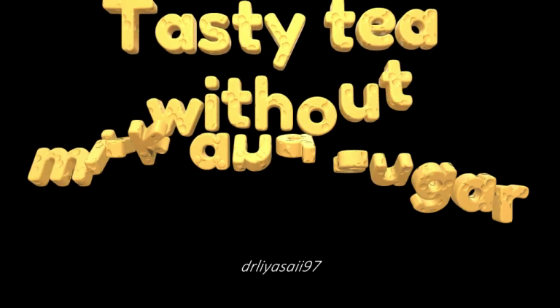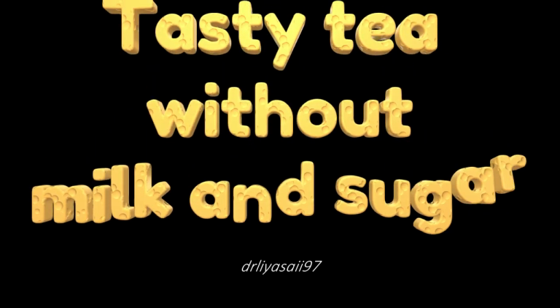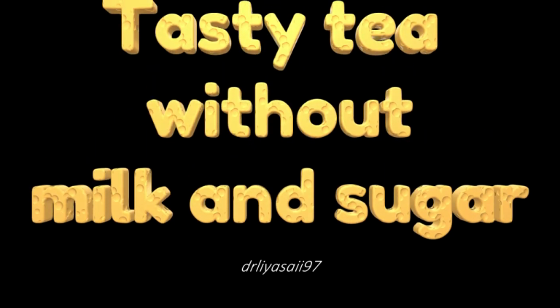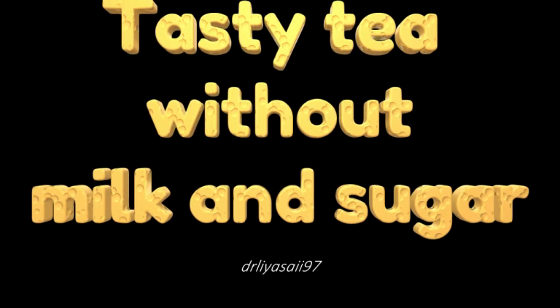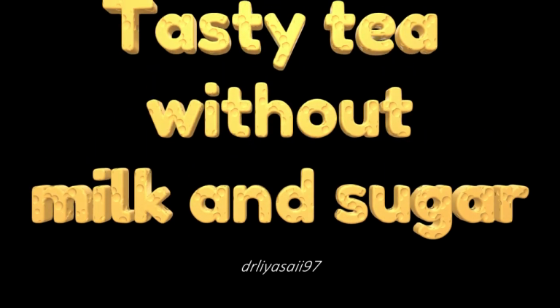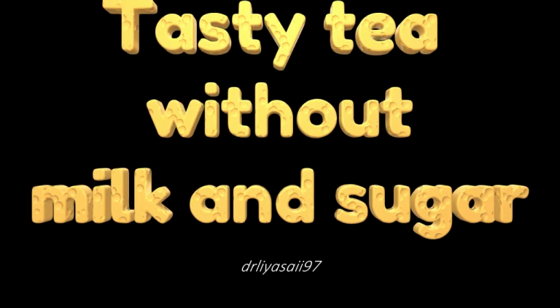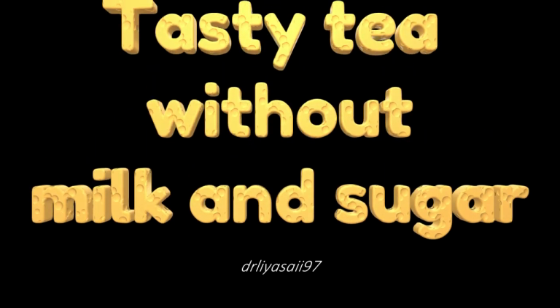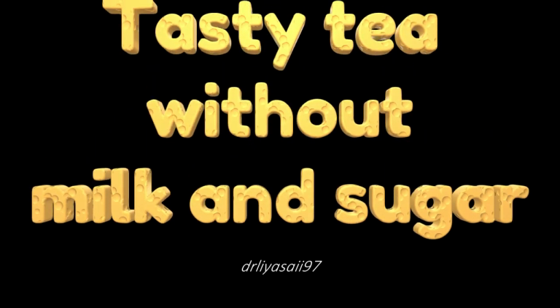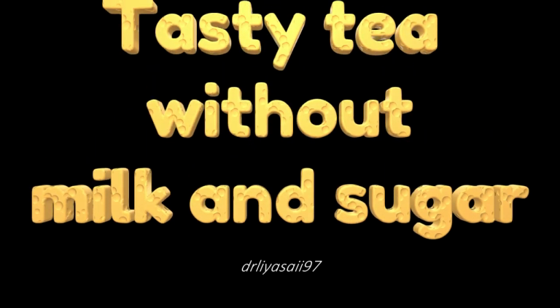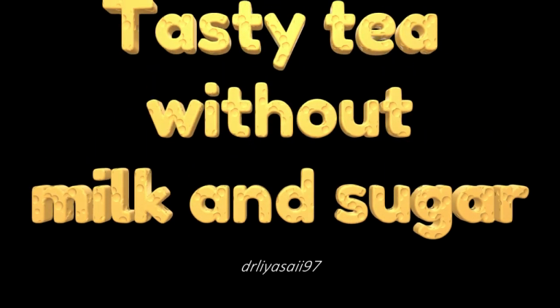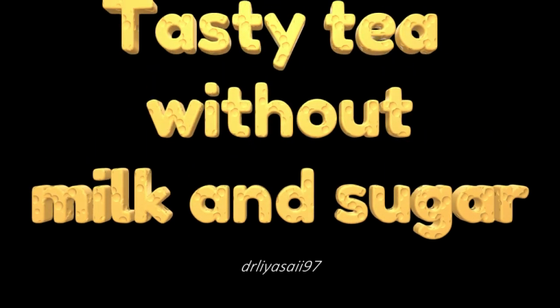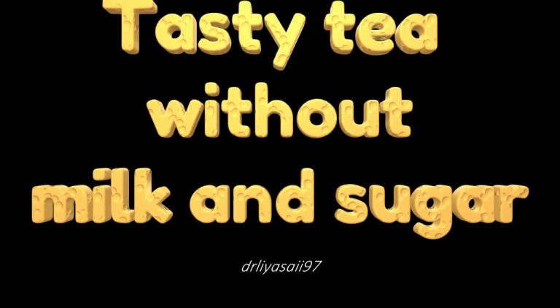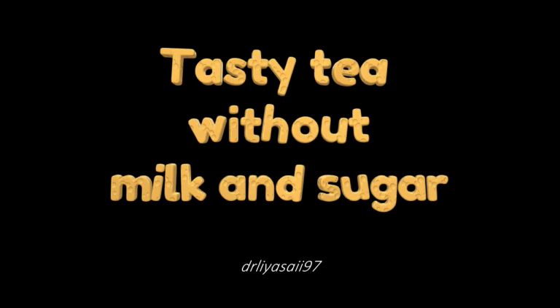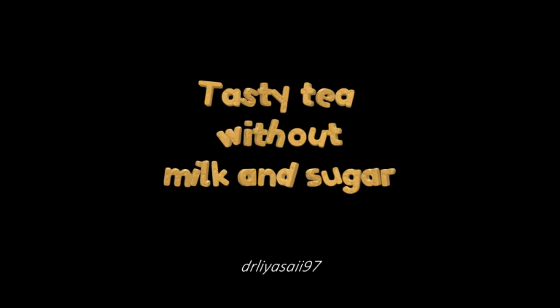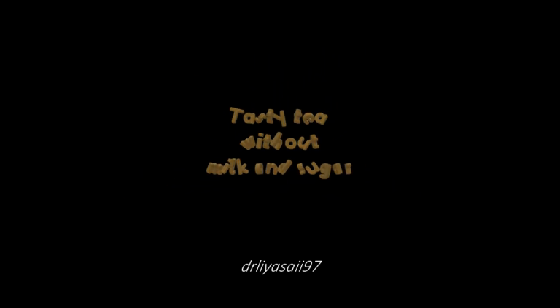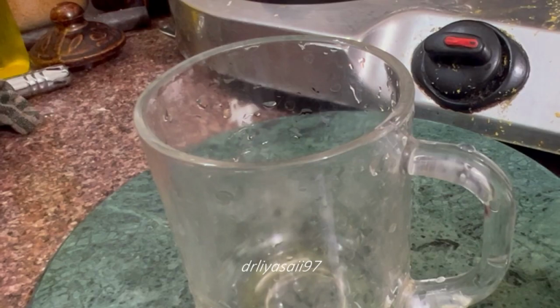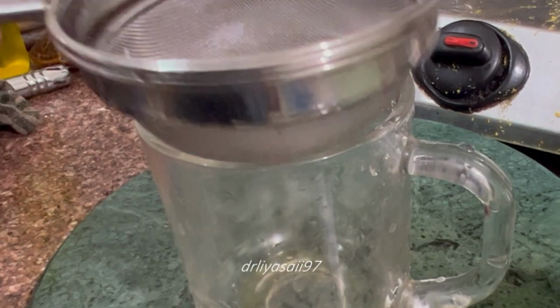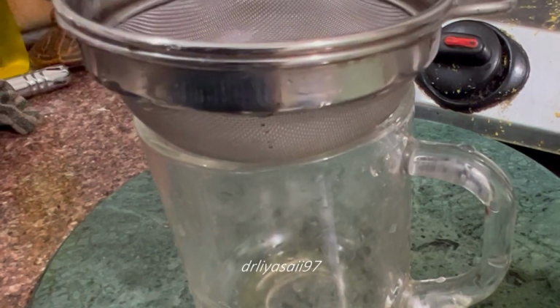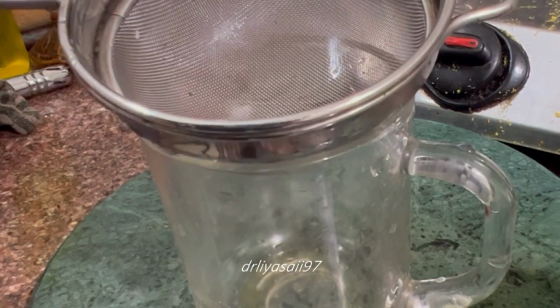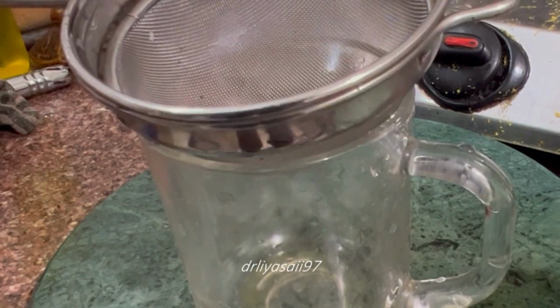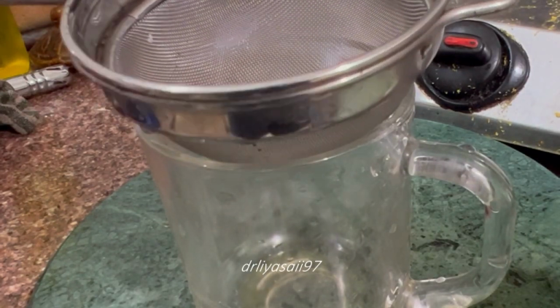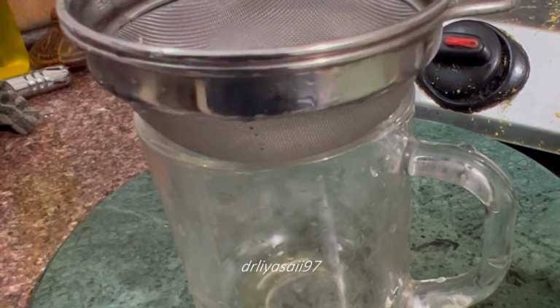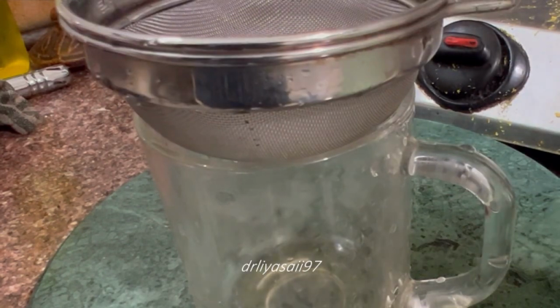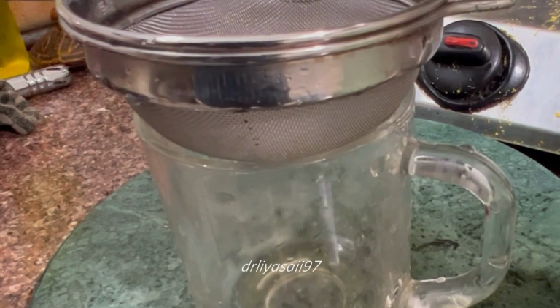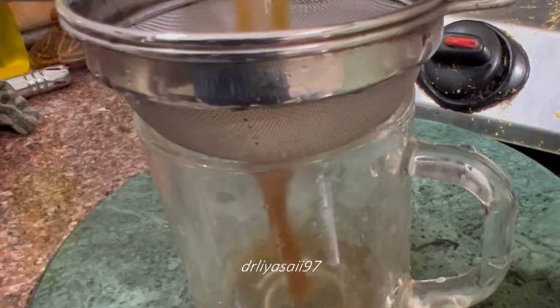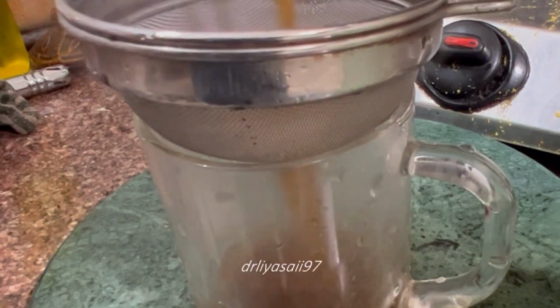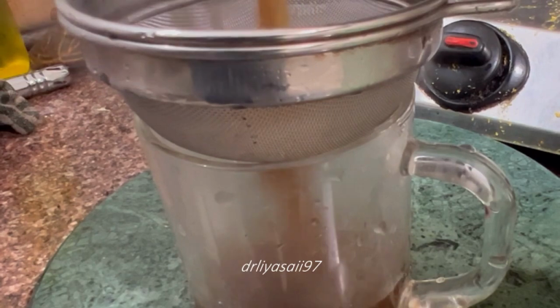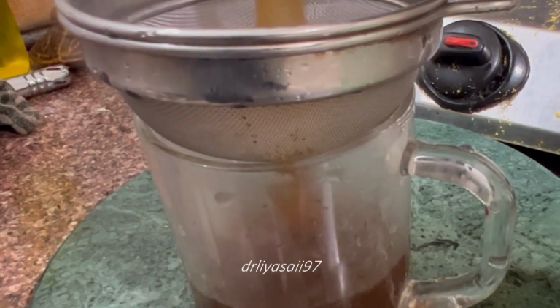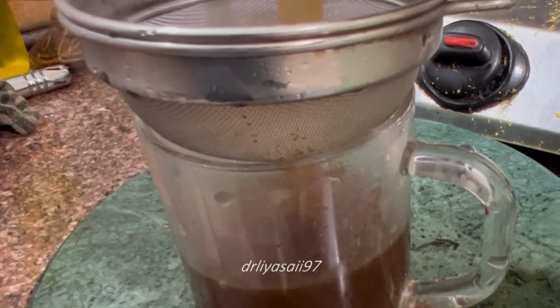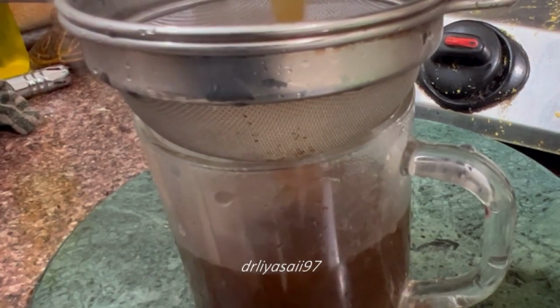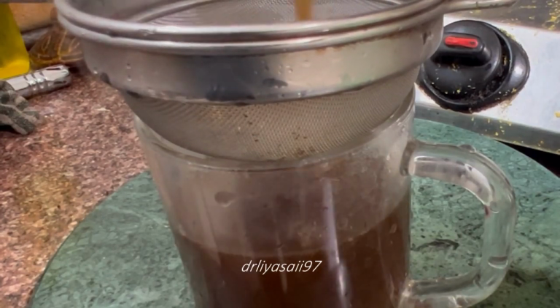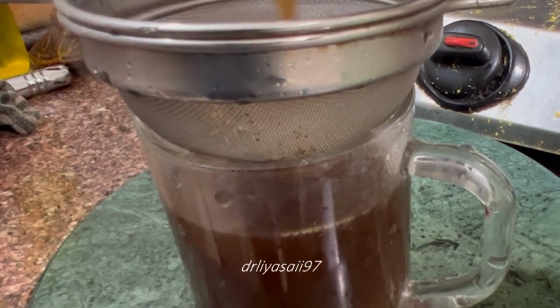Hi folks, welcome to my channel. In this video we are going to see about the tasty and refreshing tea without milk and sugar. Come, let's move on to the video.